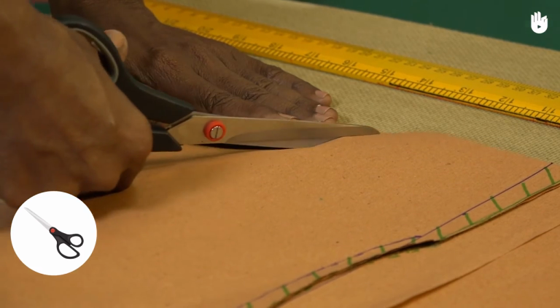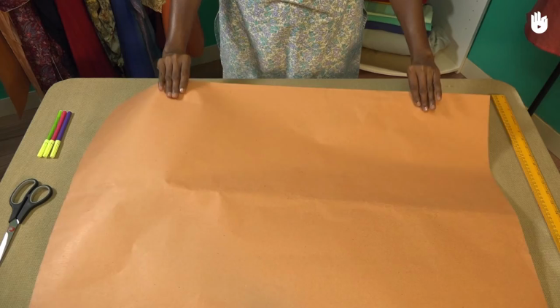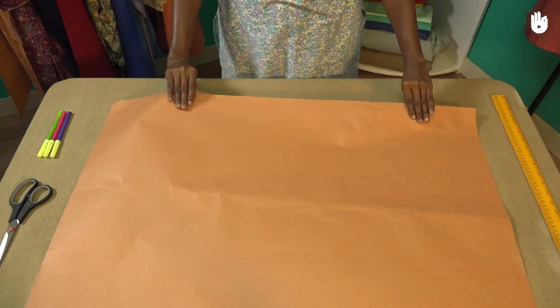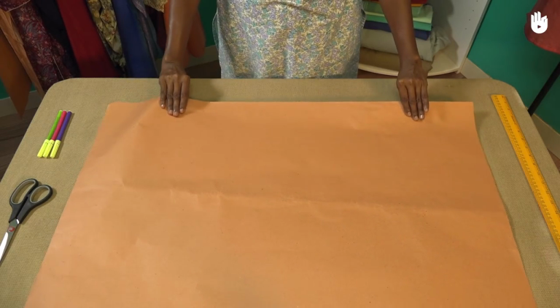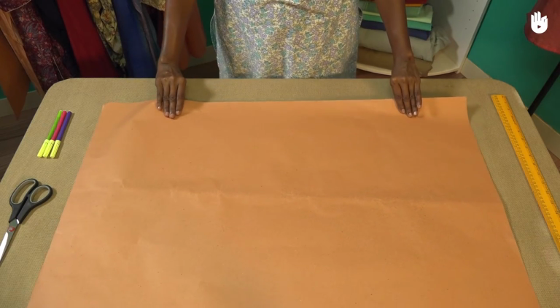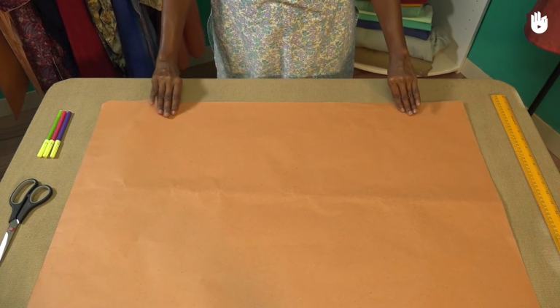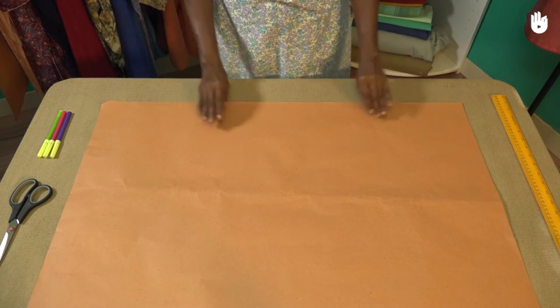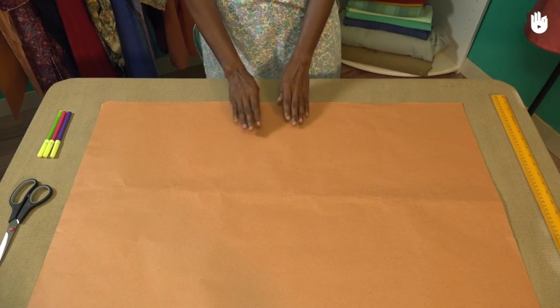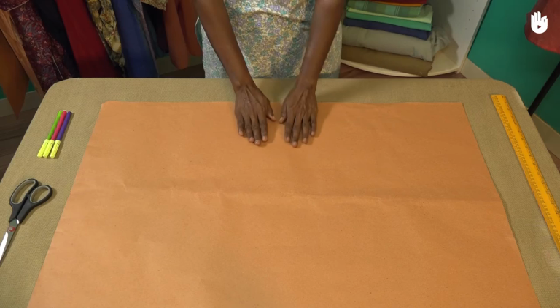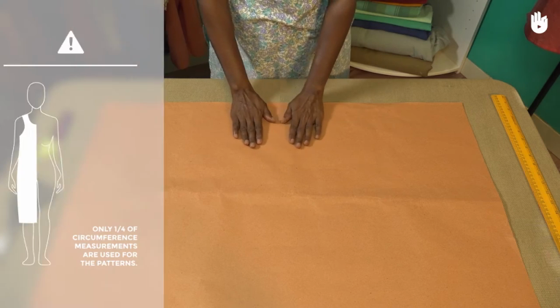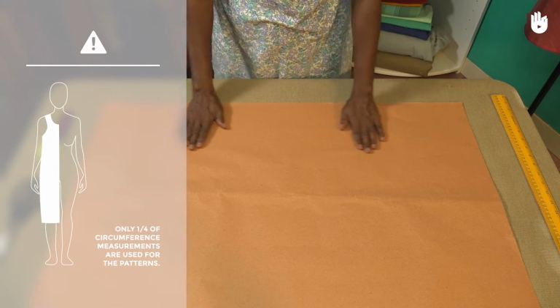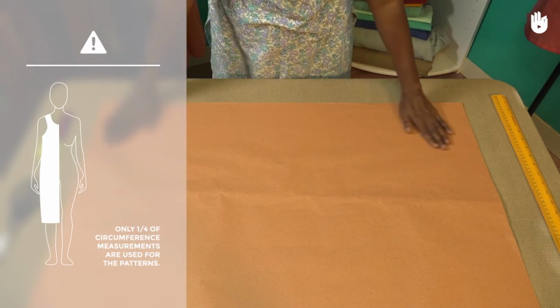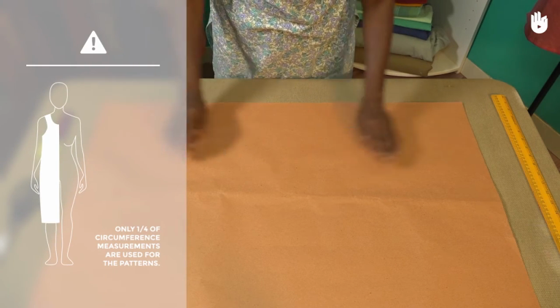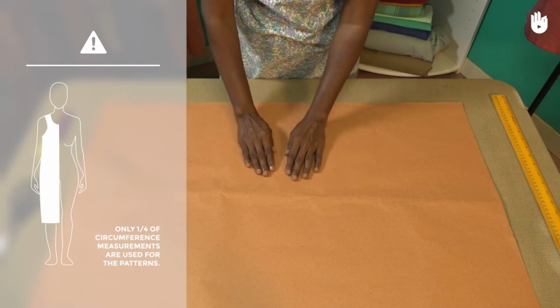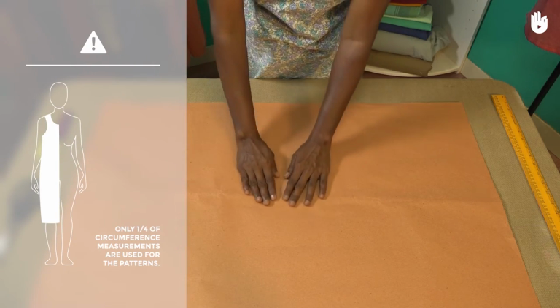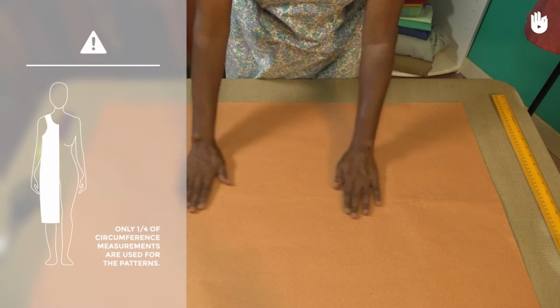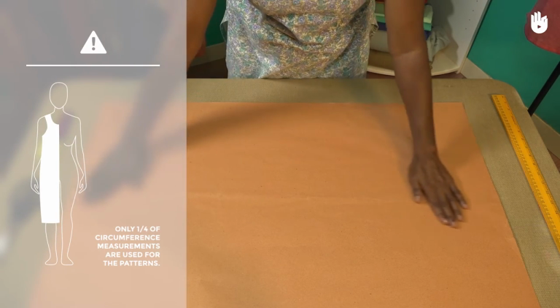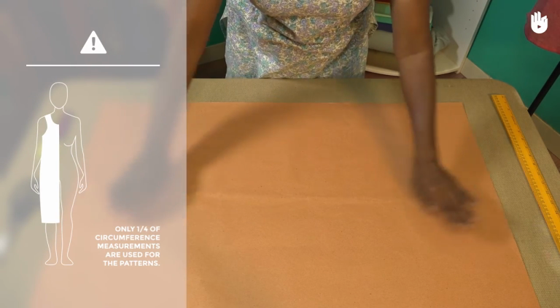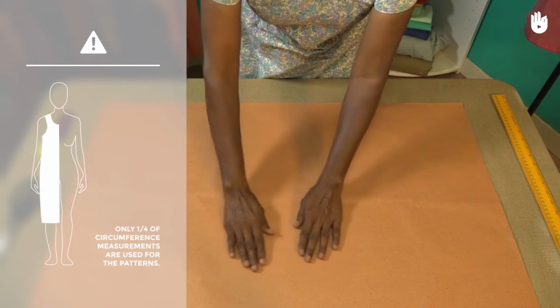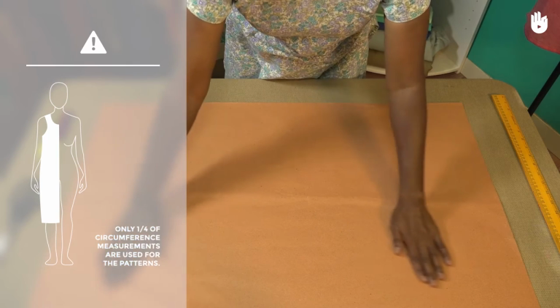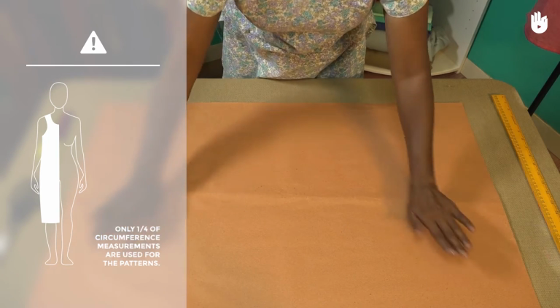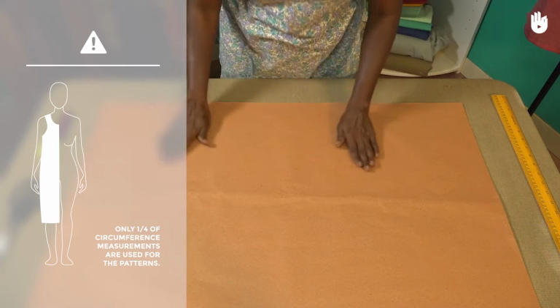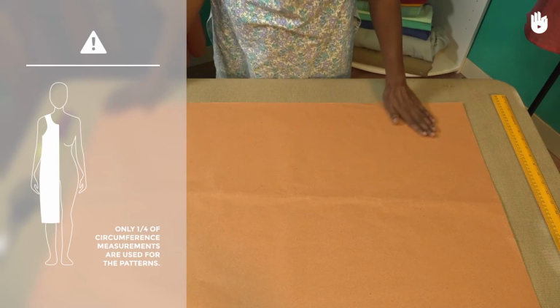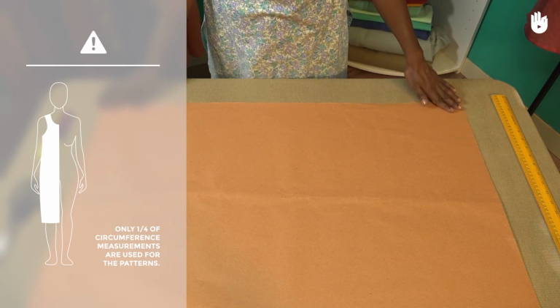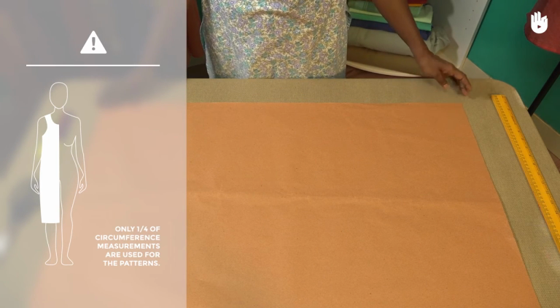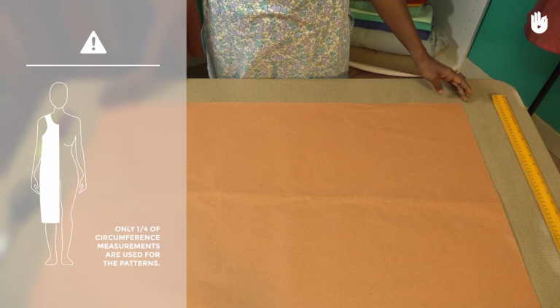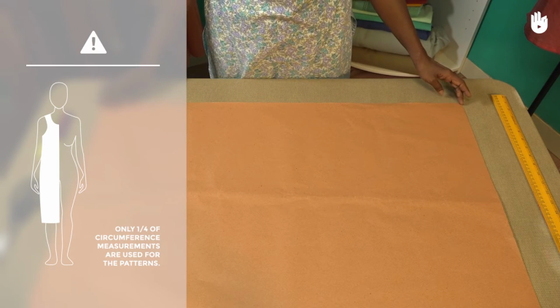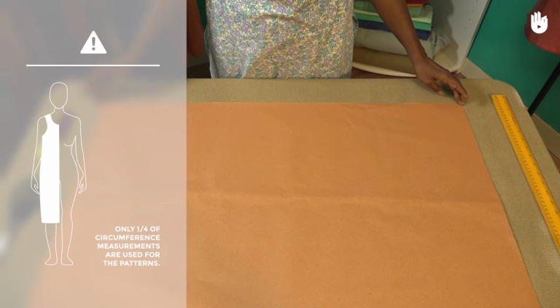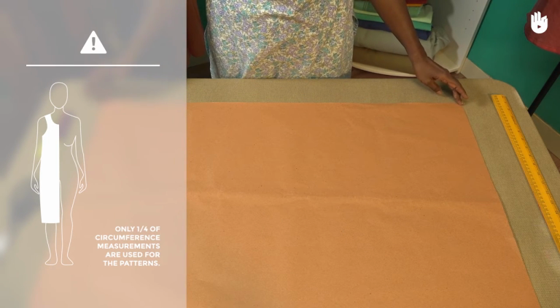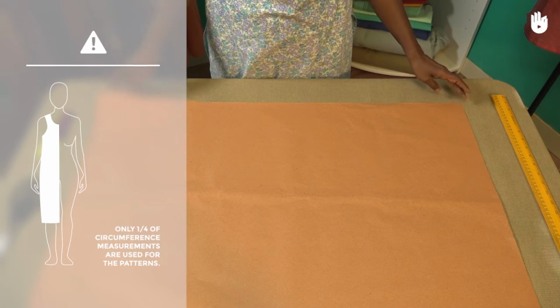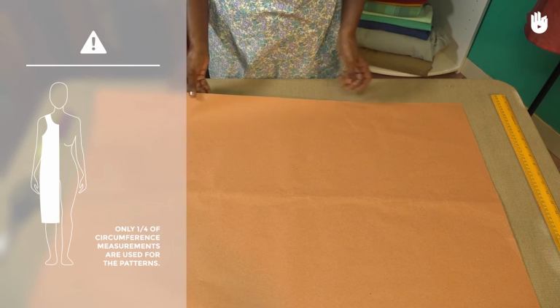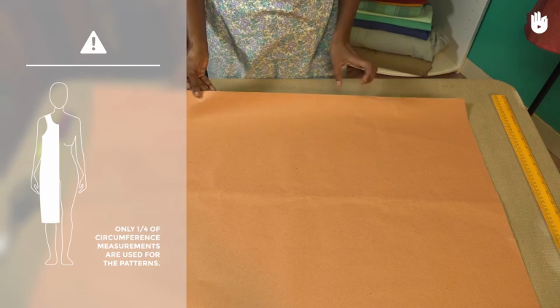Take a pattern sheet and lay it flat on the table. Remember that patterns are usually cut on fold for symmetry. You therefore need to fold the pattern sheet once along its length so it forms a rectangle with two longer sides.